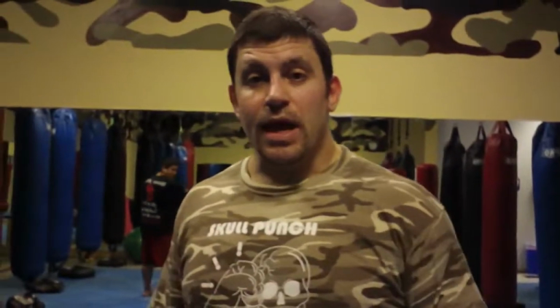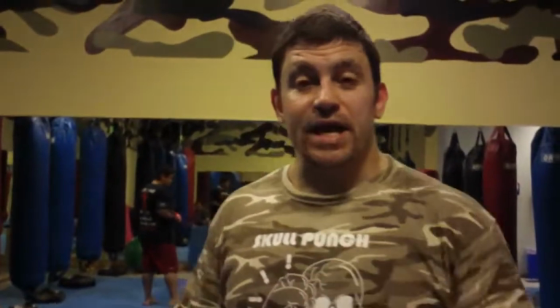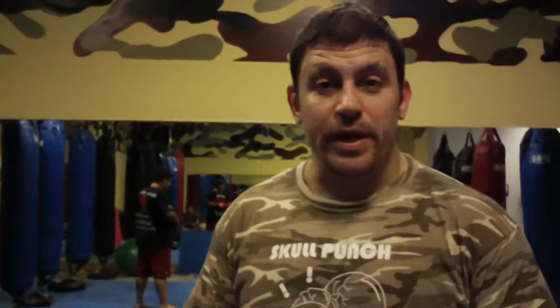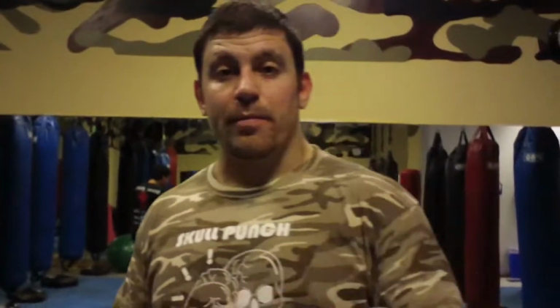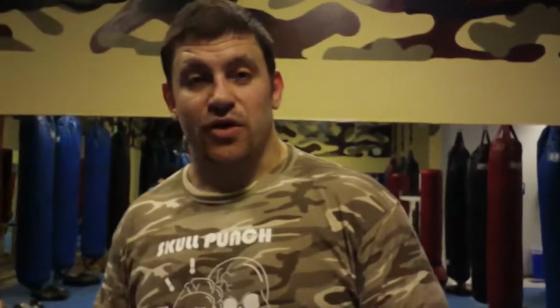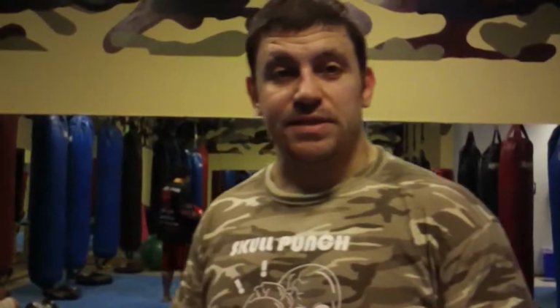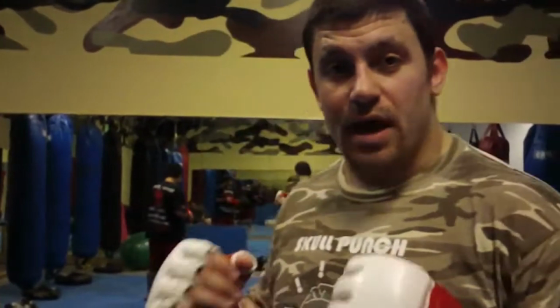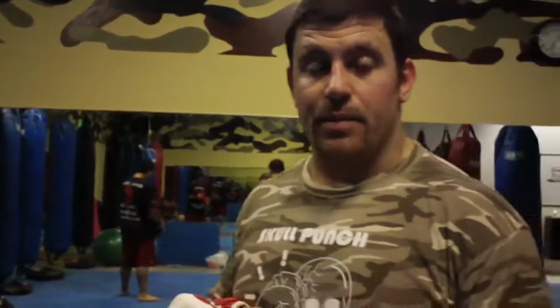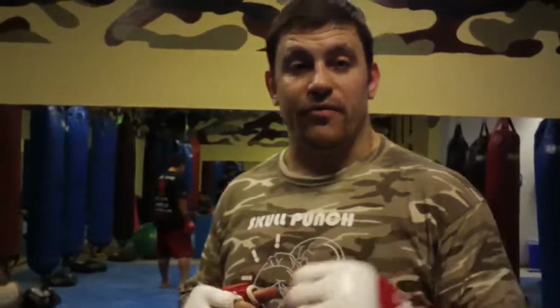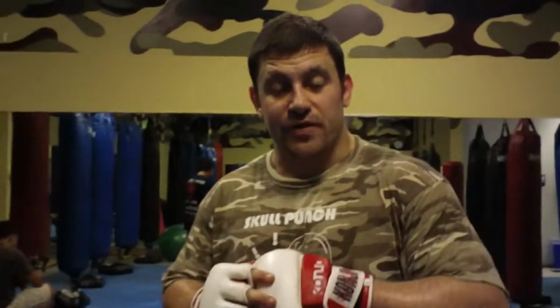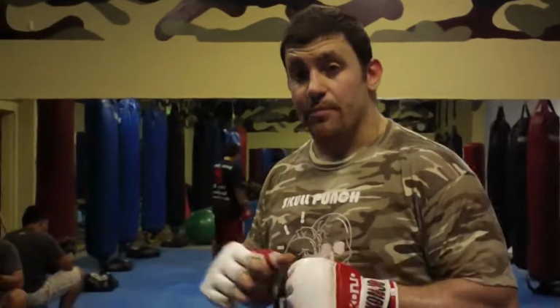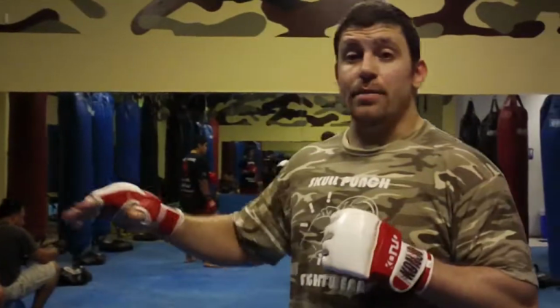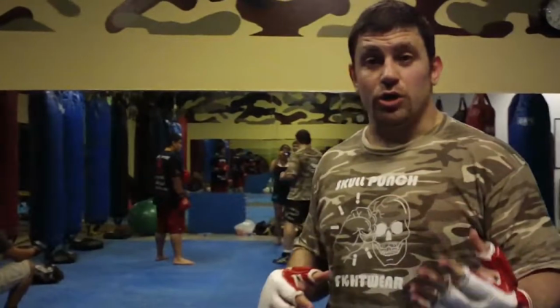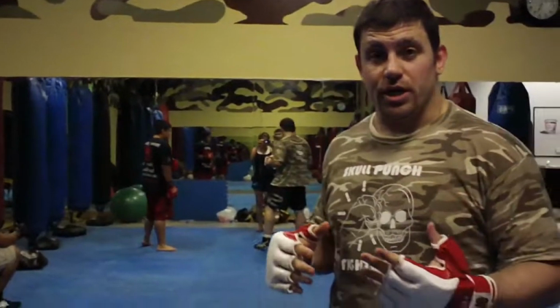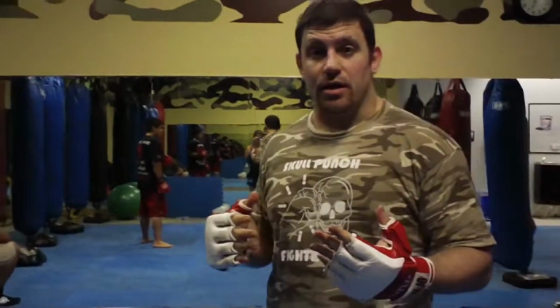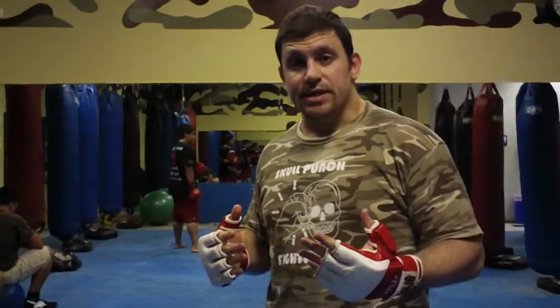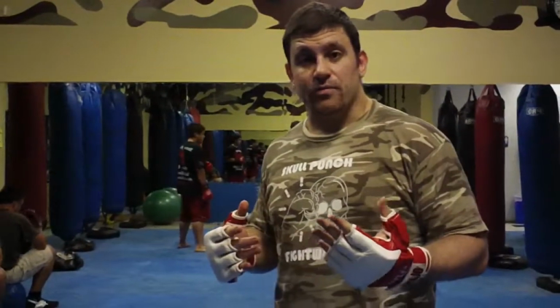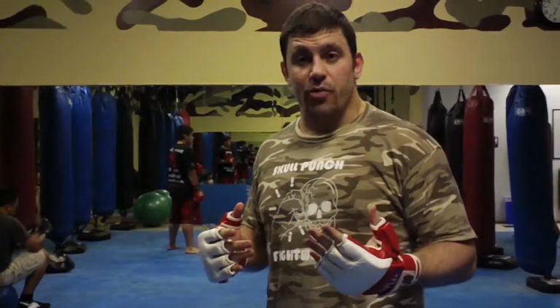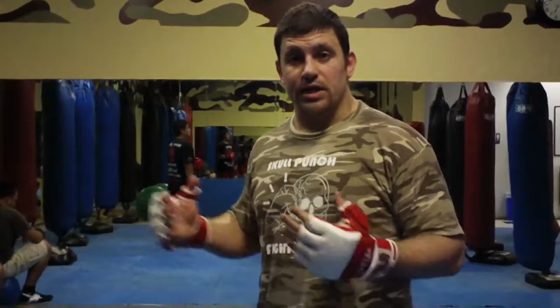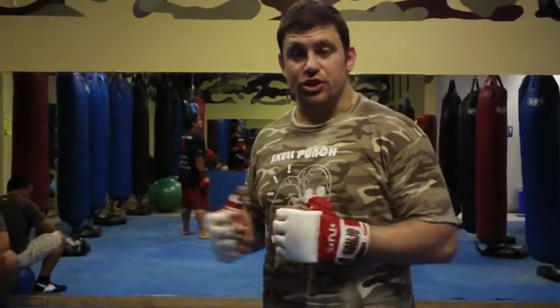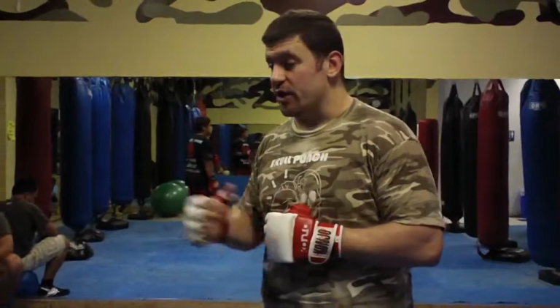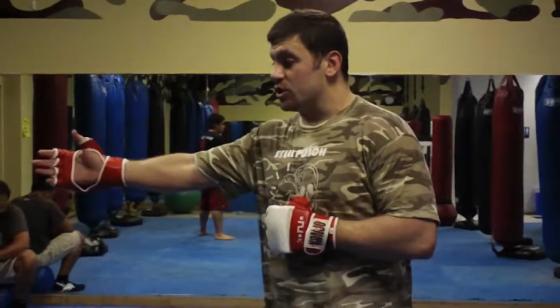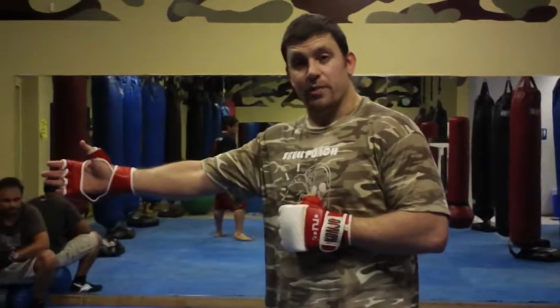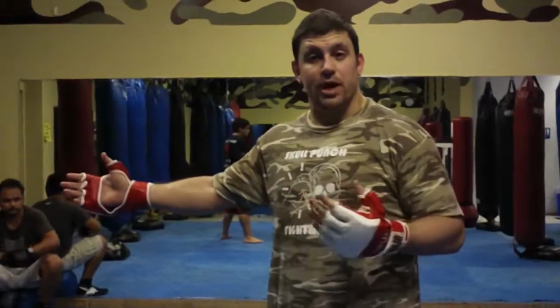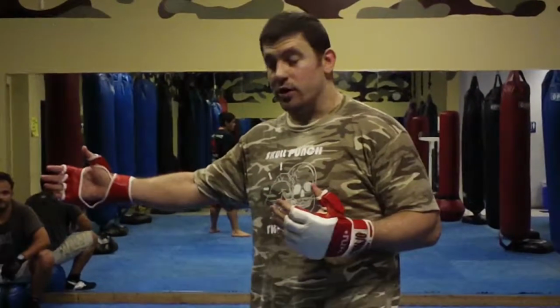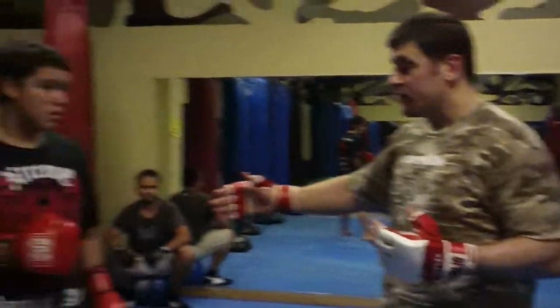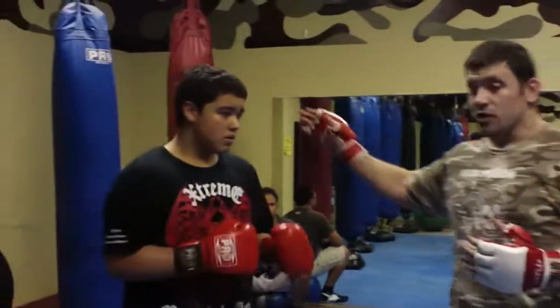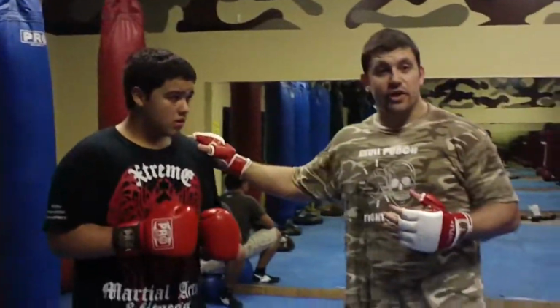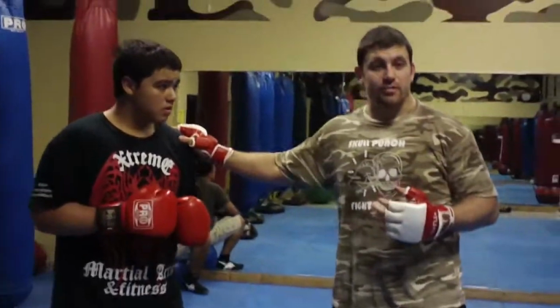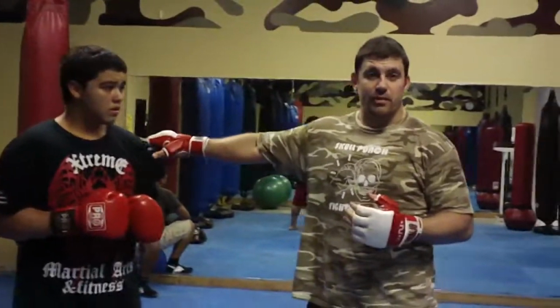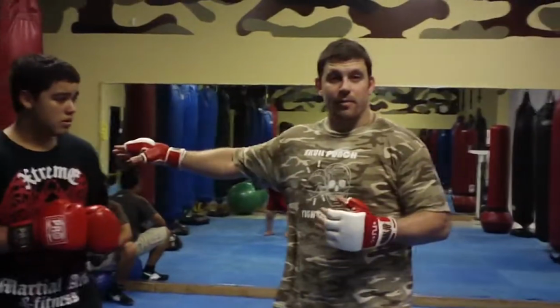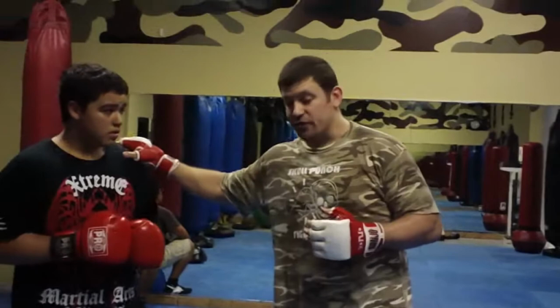Hey guys, Daniel Wolfman here, MMA for self-defense.com. I'm here showing a tricky setup from Southpaw against a traditional fighter. I've got Christian with me helping me out. He's a good tough kid making progress, becoming a good MMA fighter.